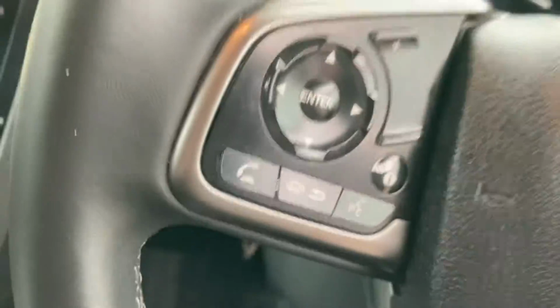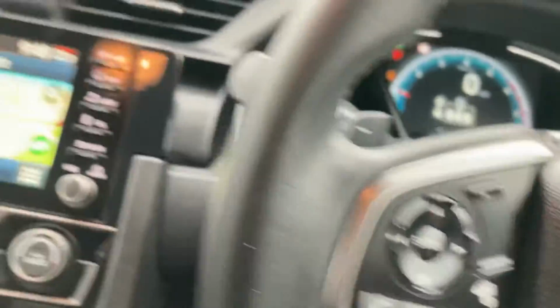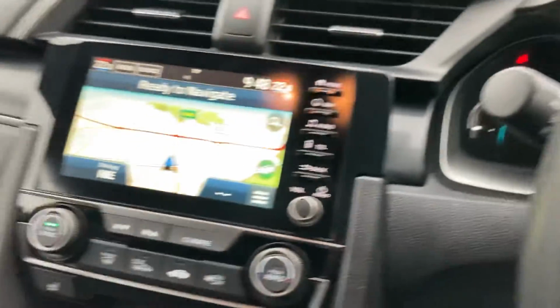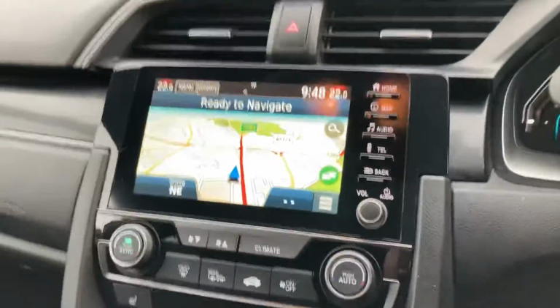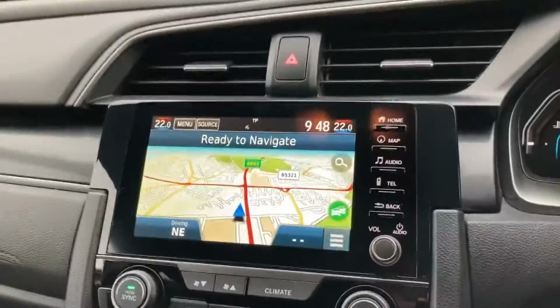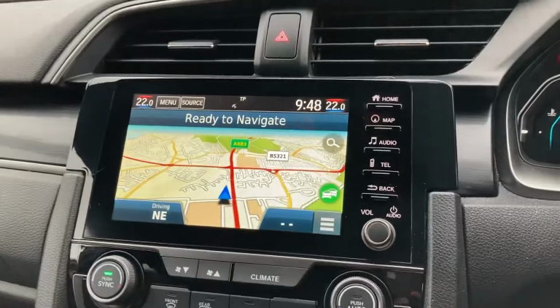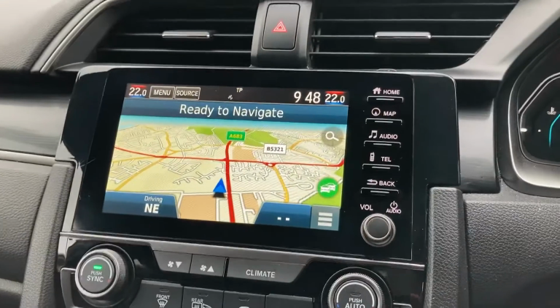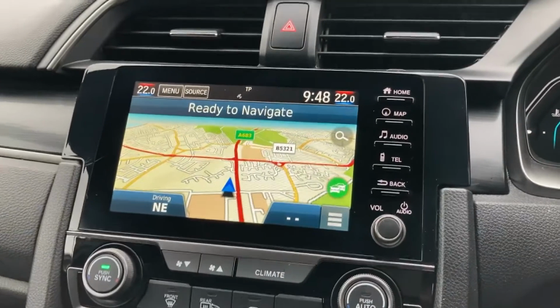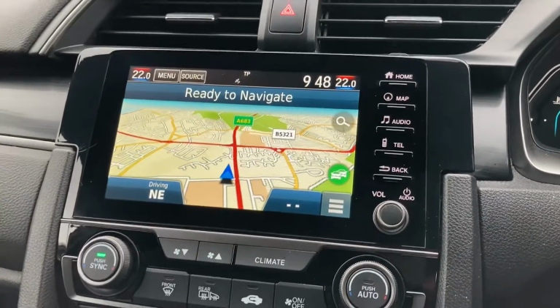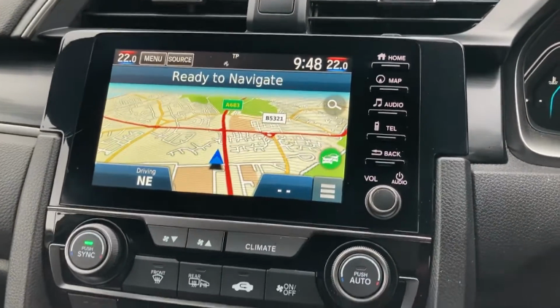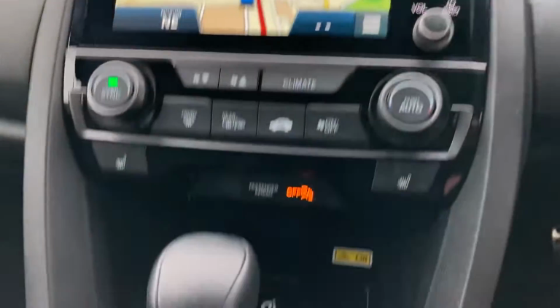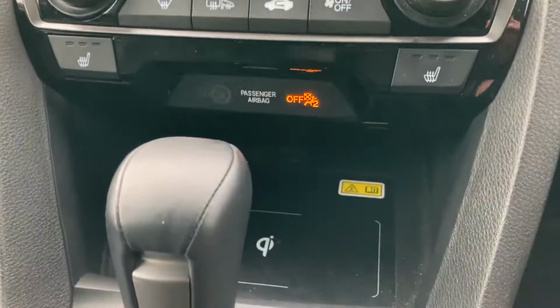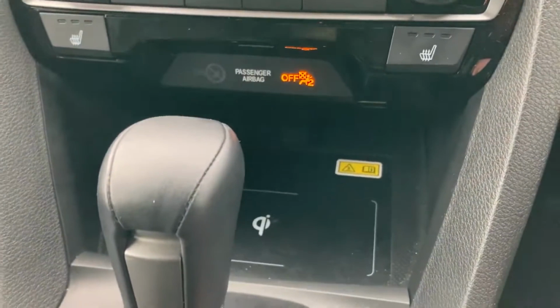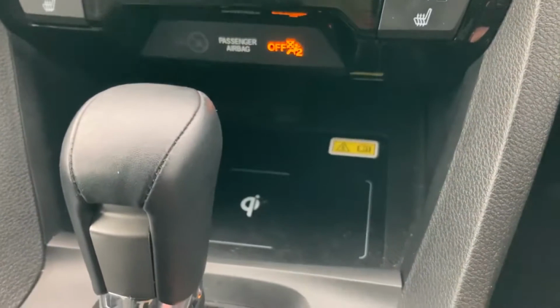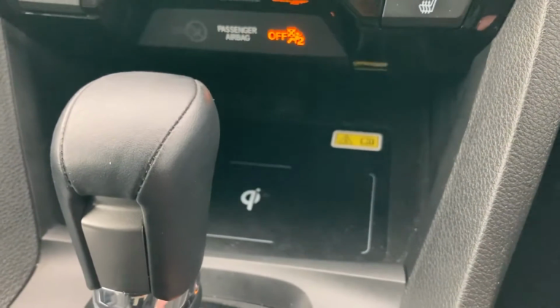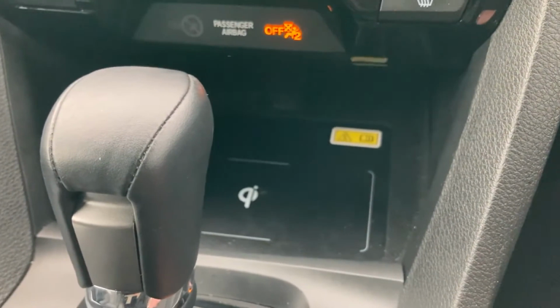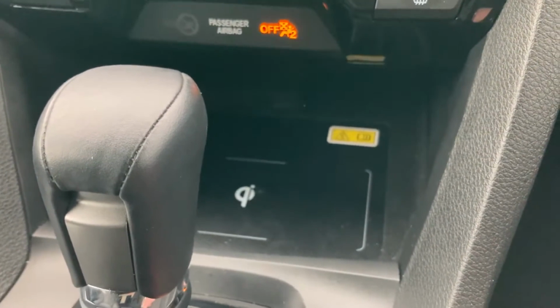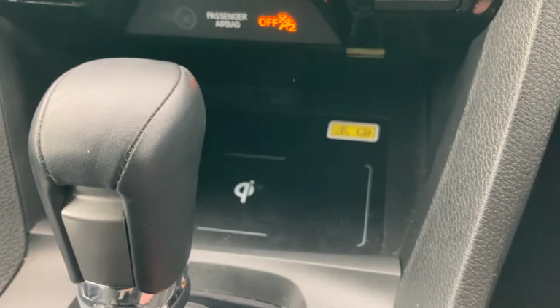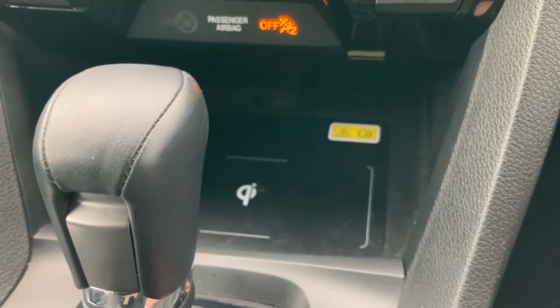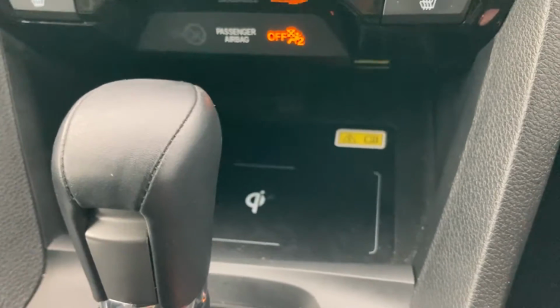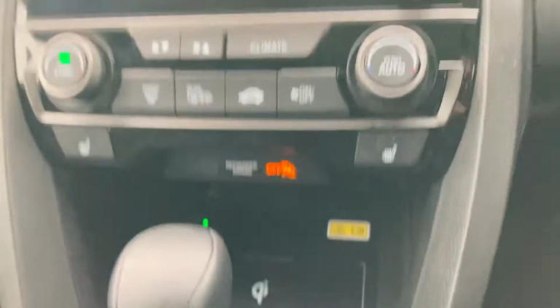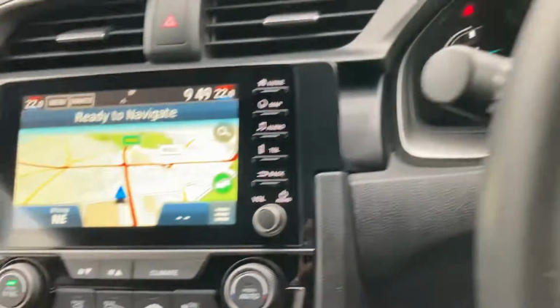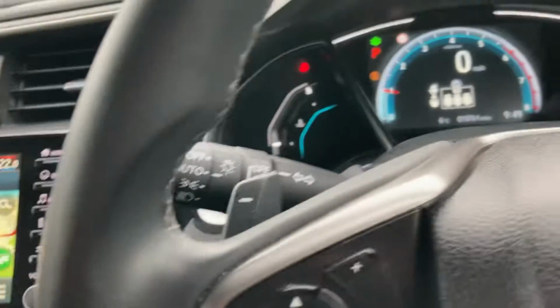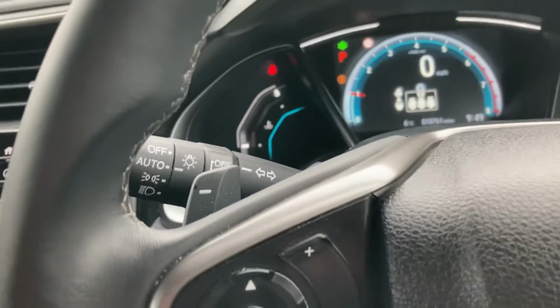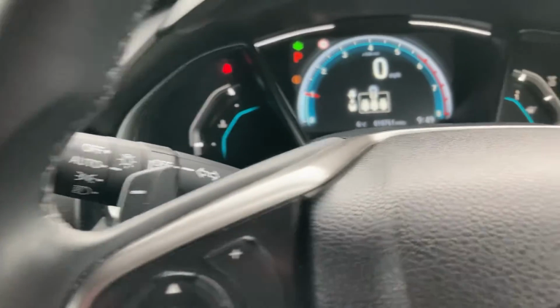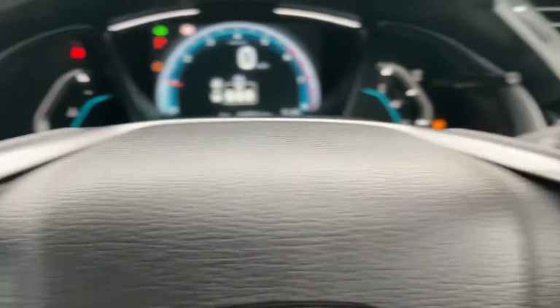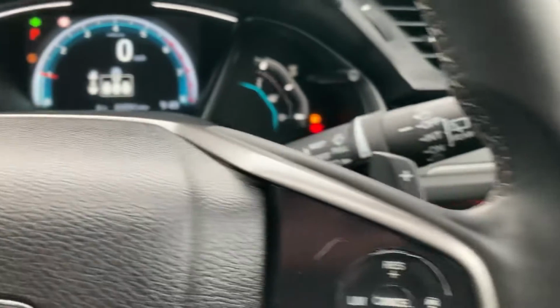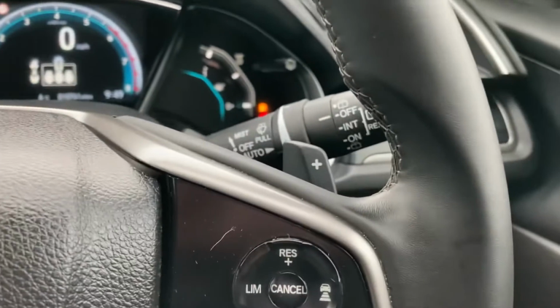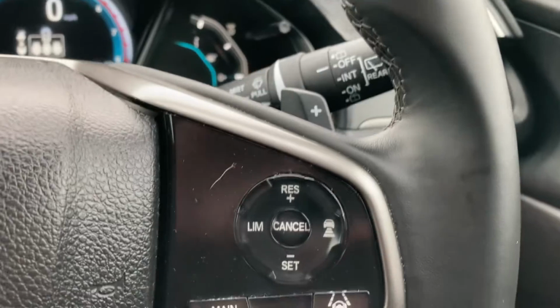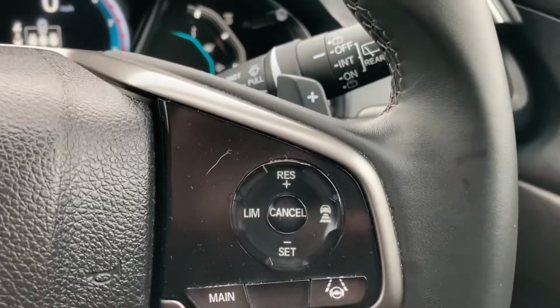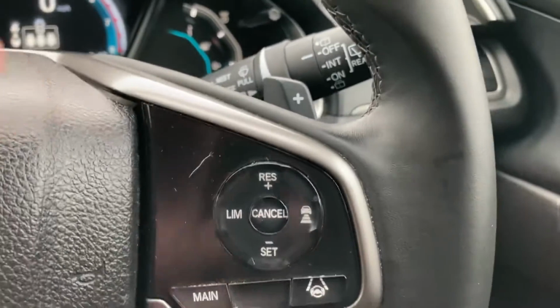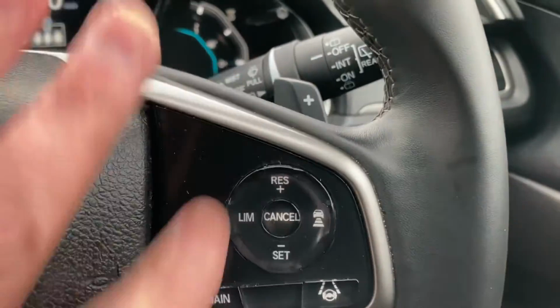Inside the car you've also got sat nav. It's a facelift model, so you've got a phone charger, automatic headlights, auto wipers, and adaptive cruise control.